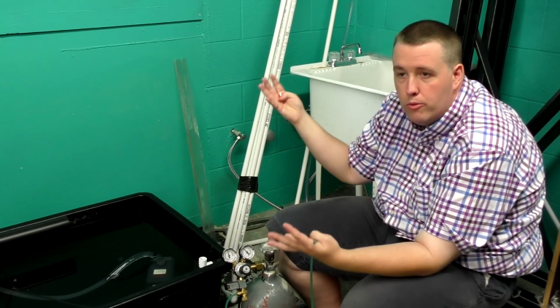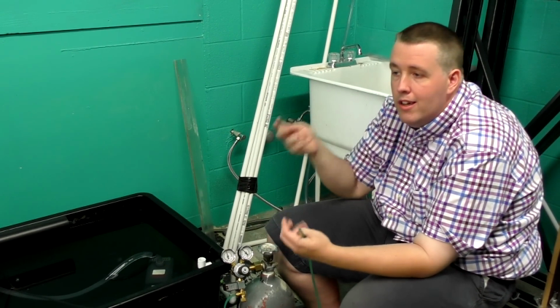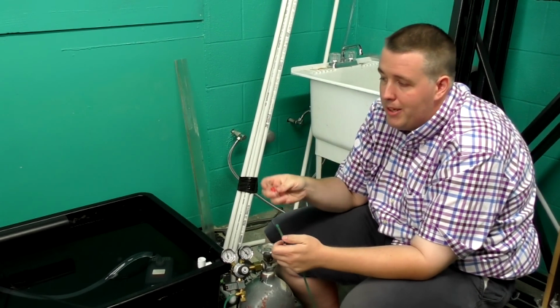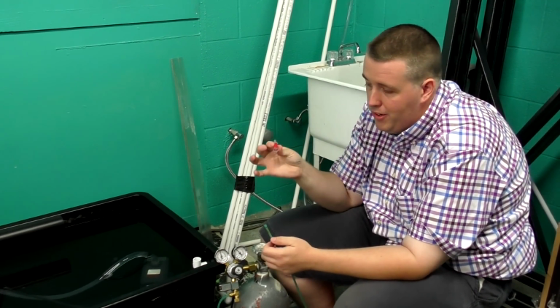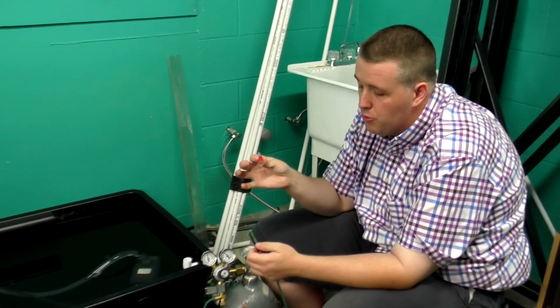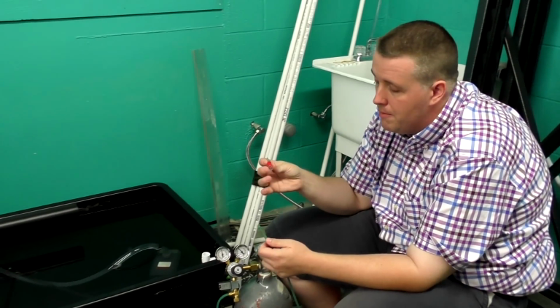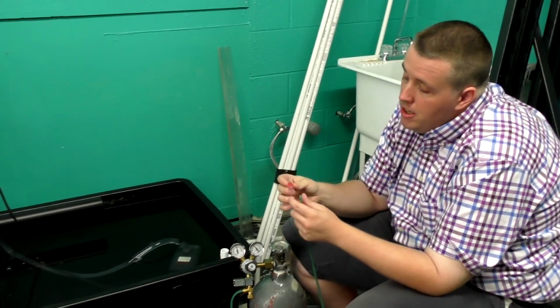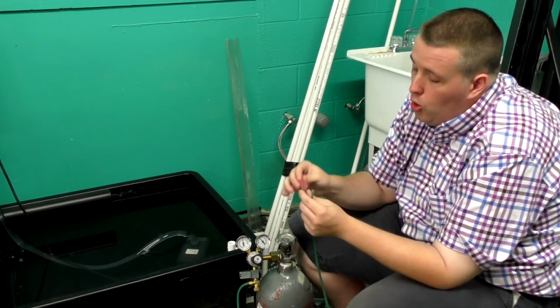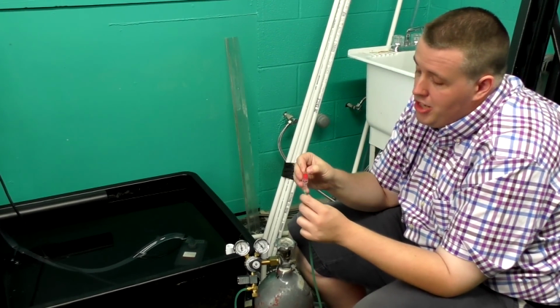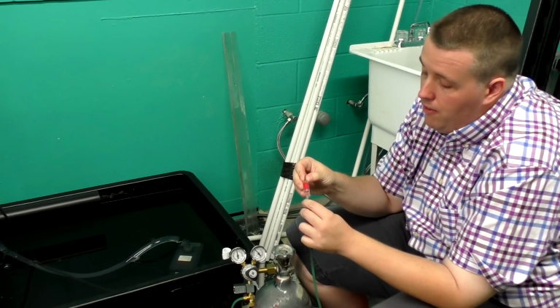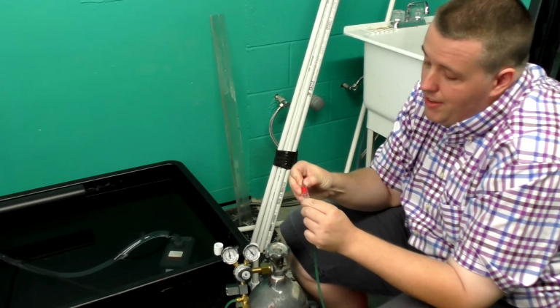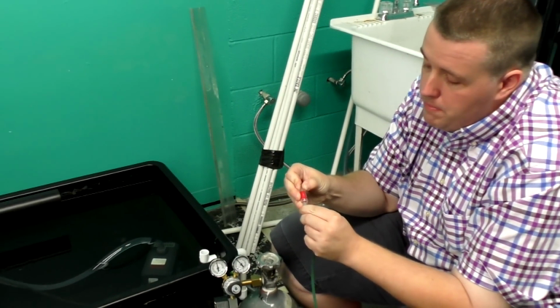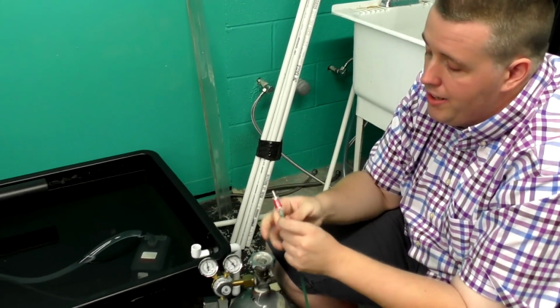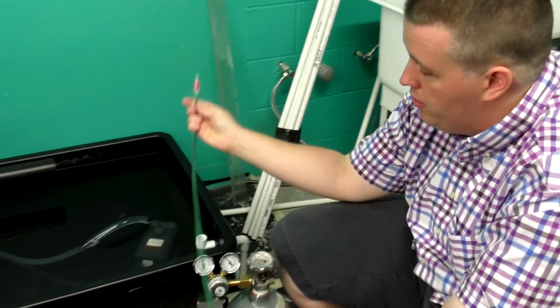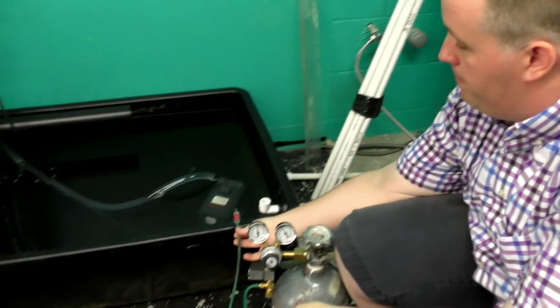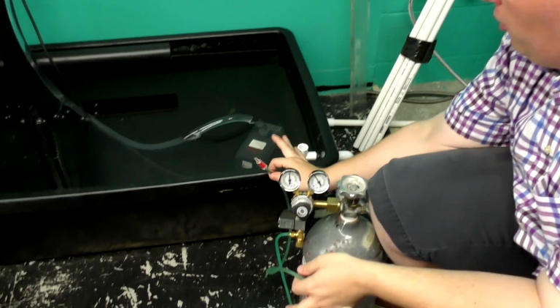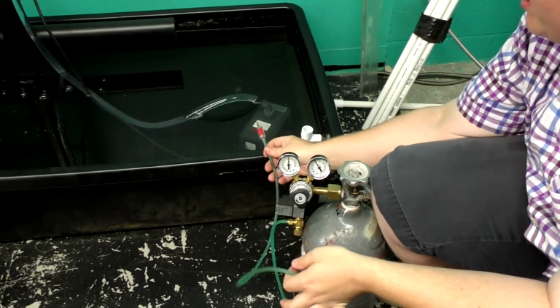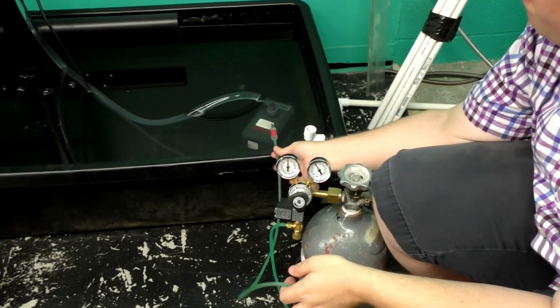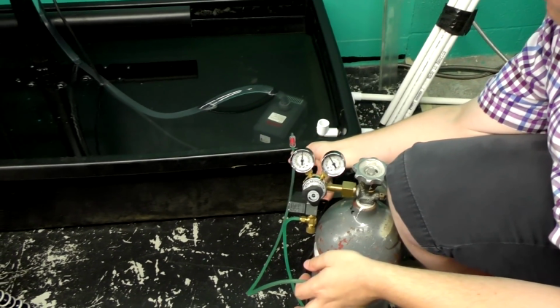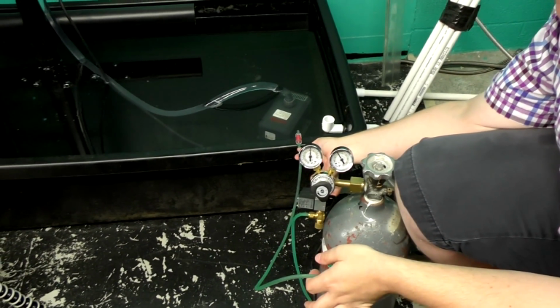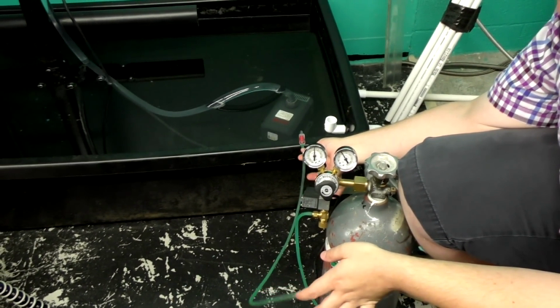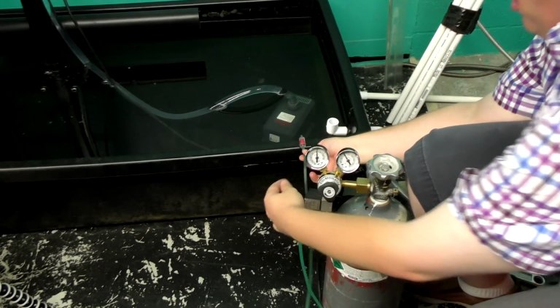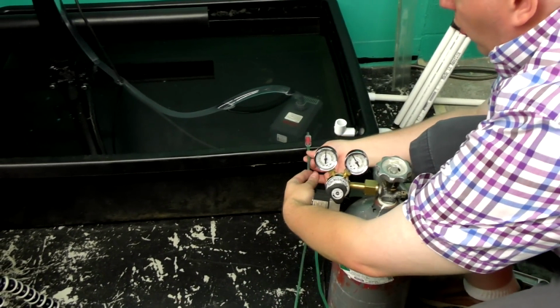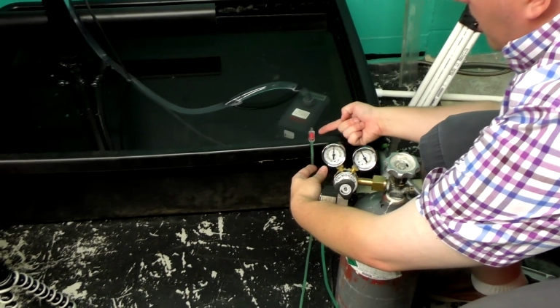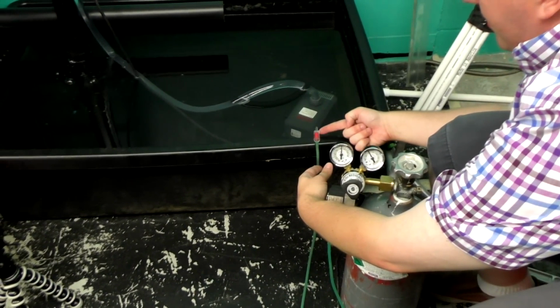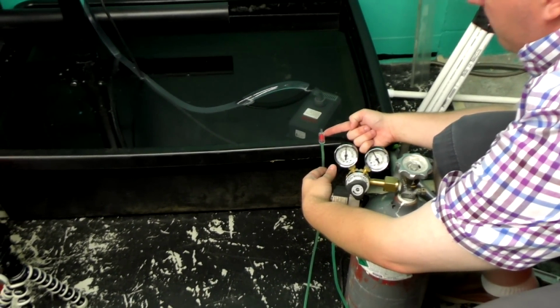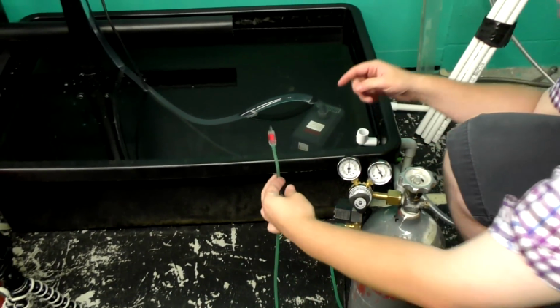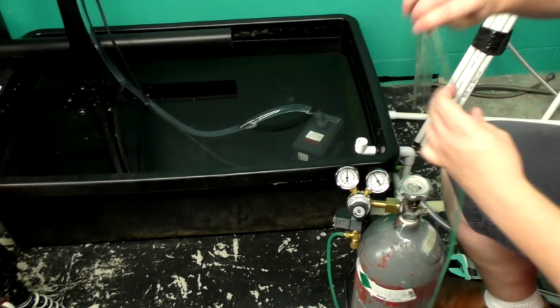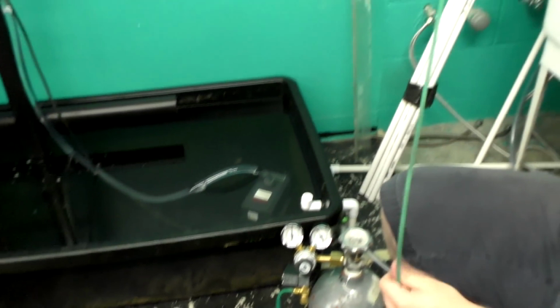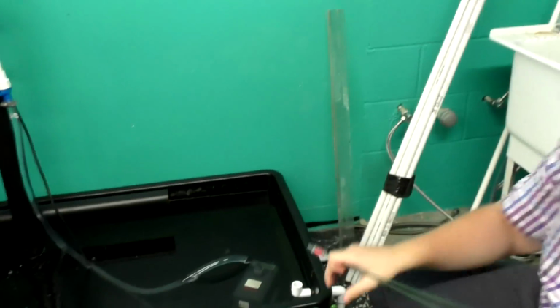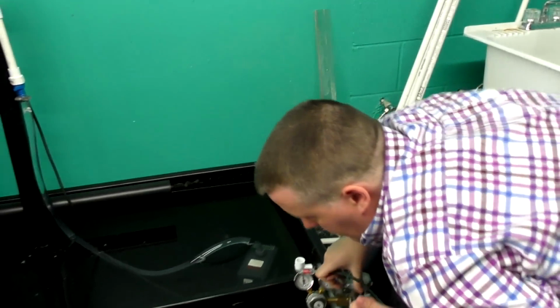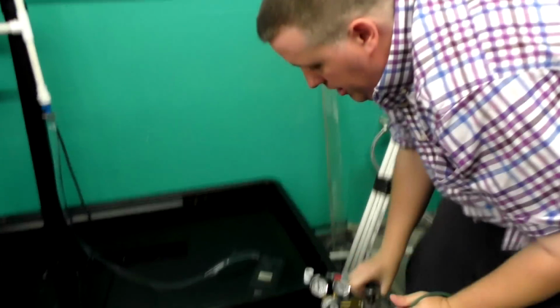The check valve should be placed right at your water line — for a sump it would go right there, so water would only ever come back to that point.